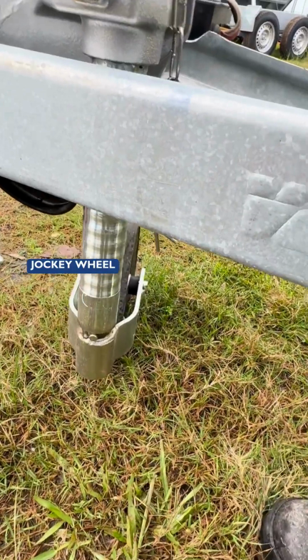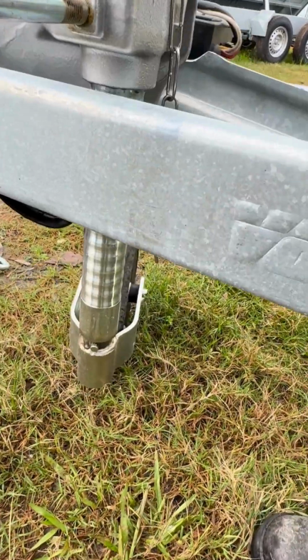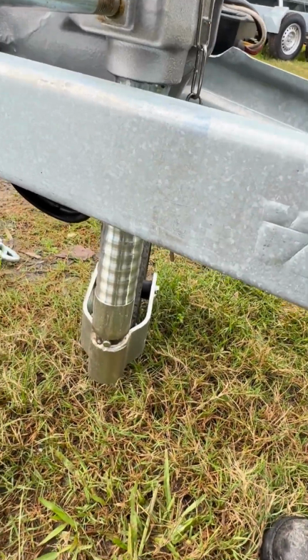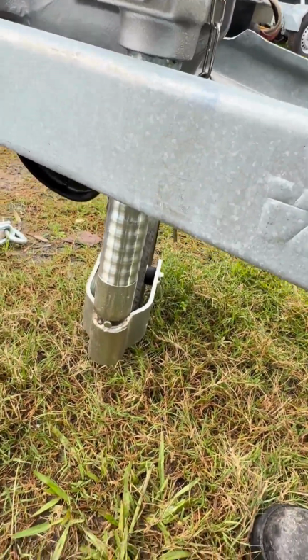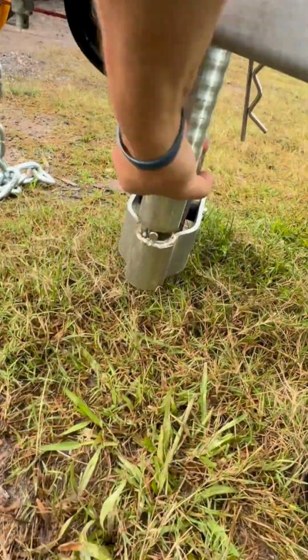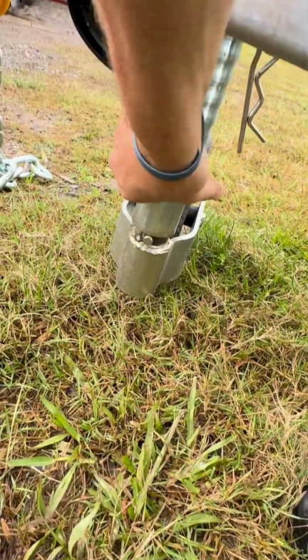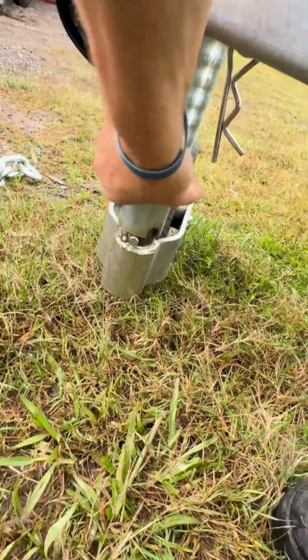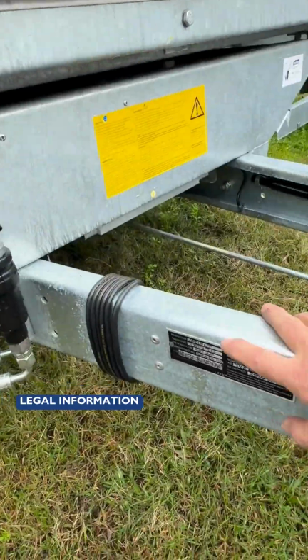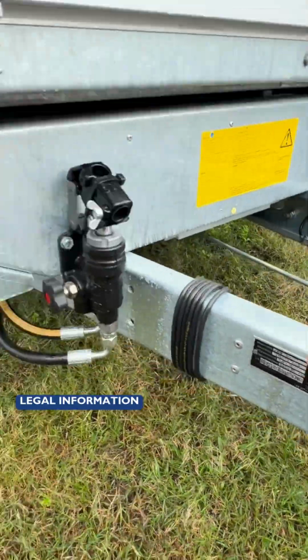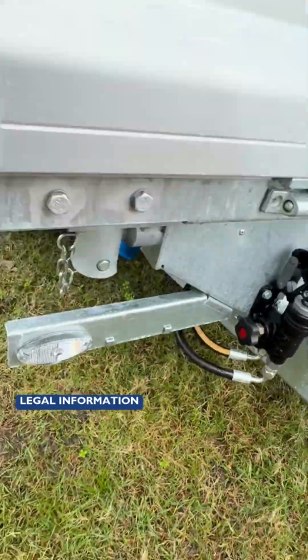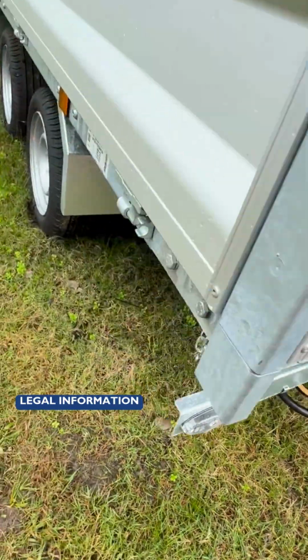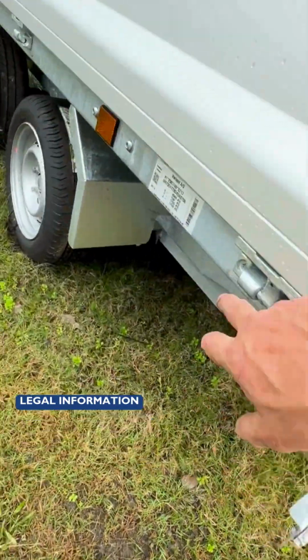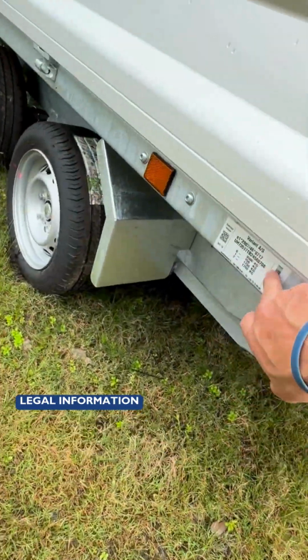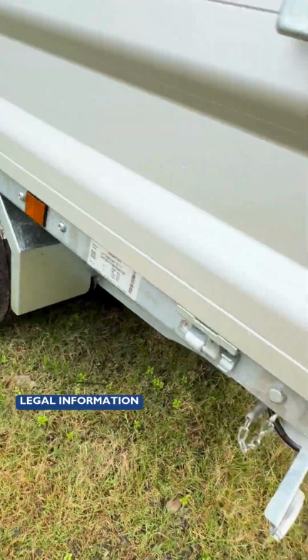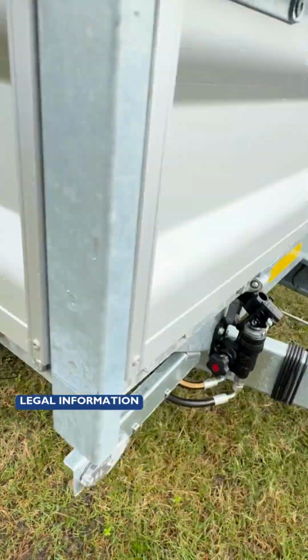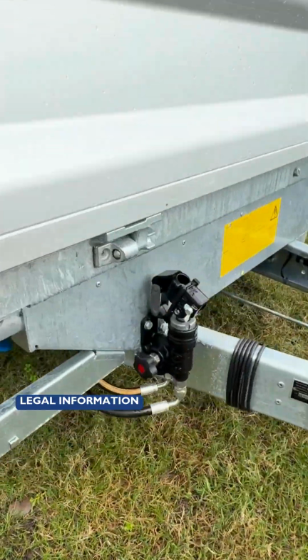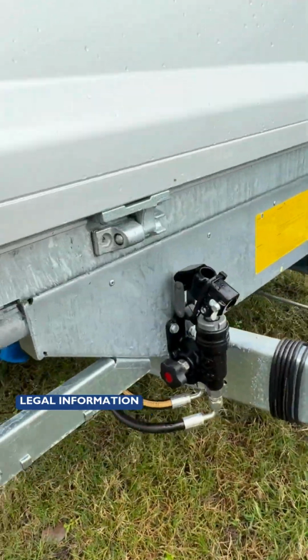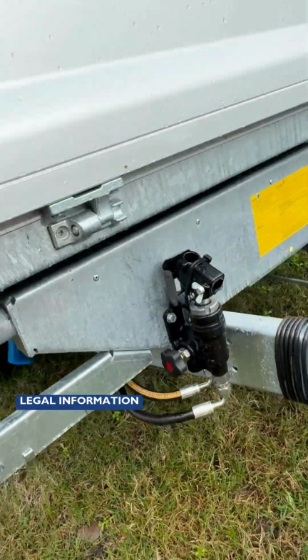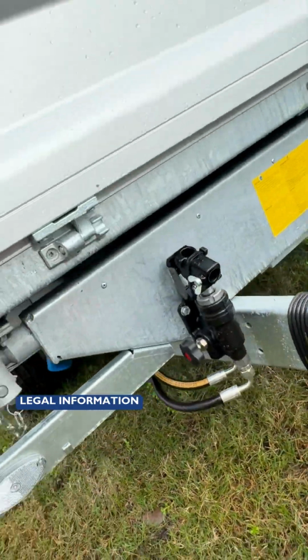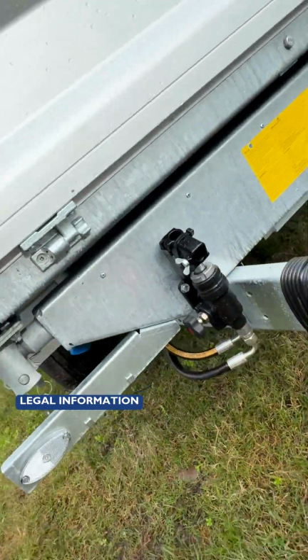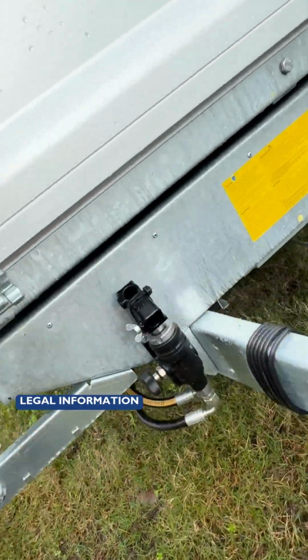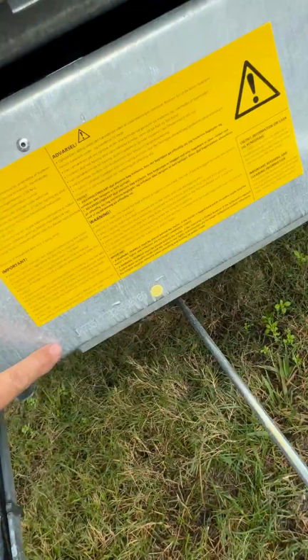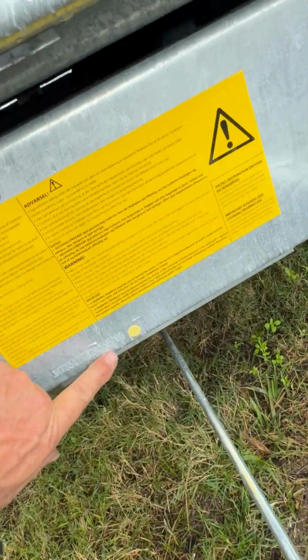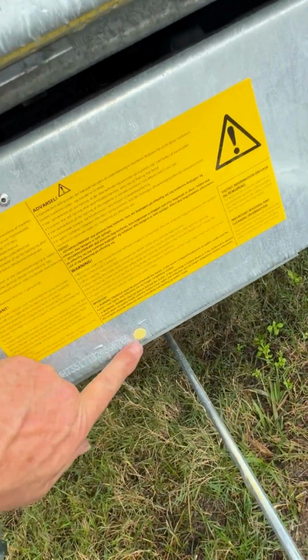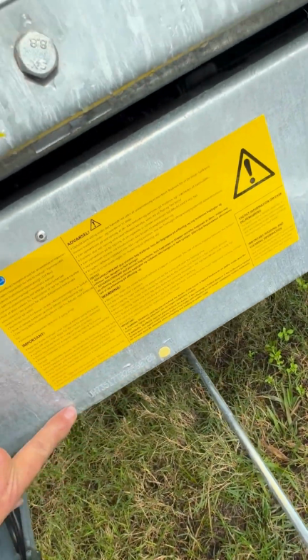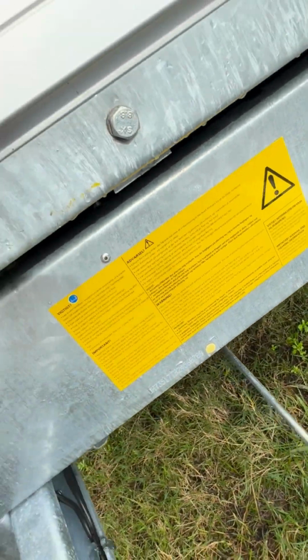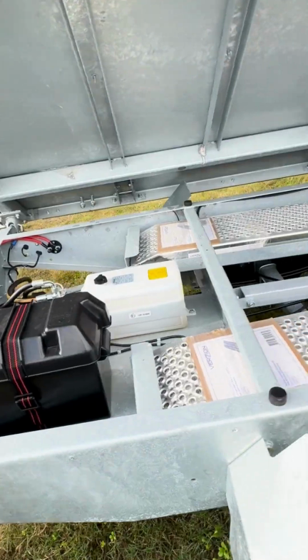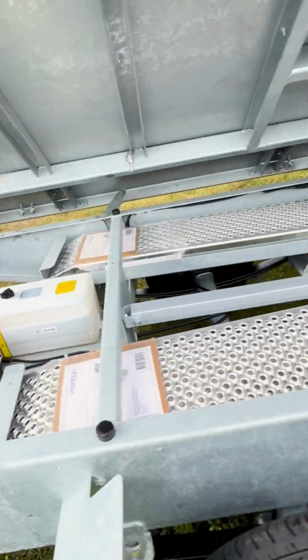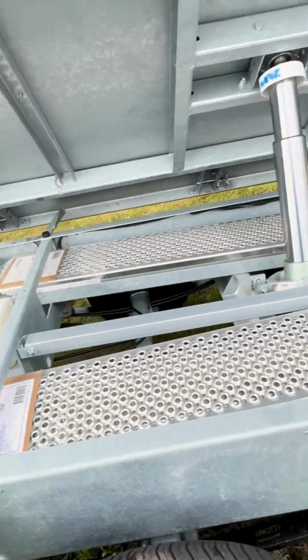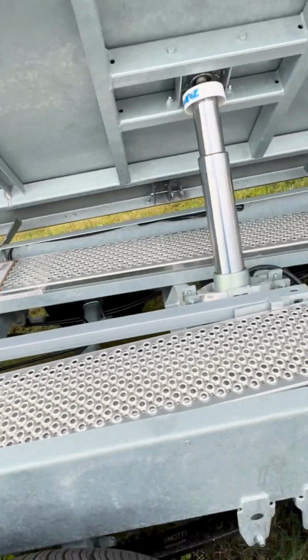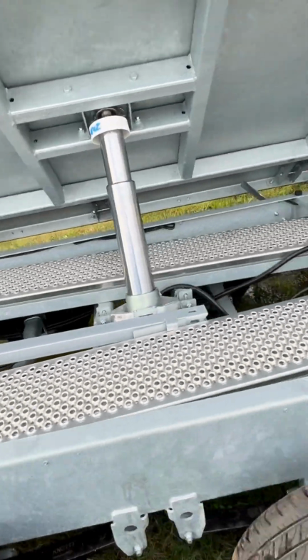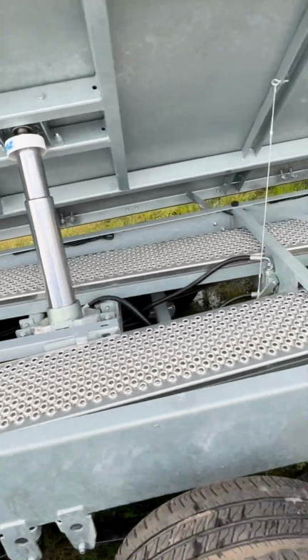Our TUV load securing system features lashing brackets integrated into the side edges, and removable corner posts make securing your load even easier.